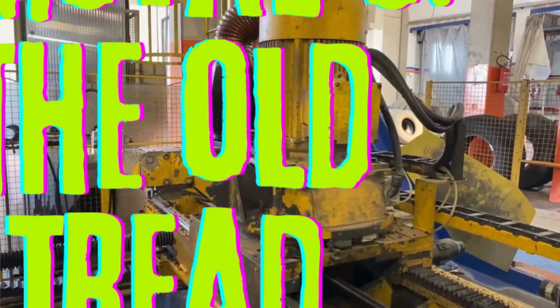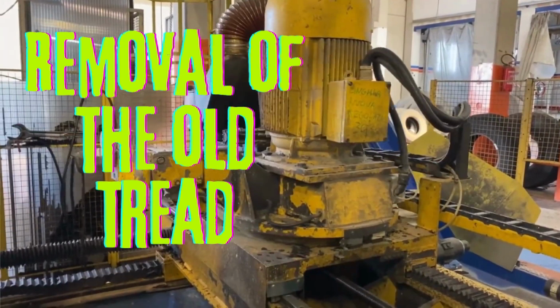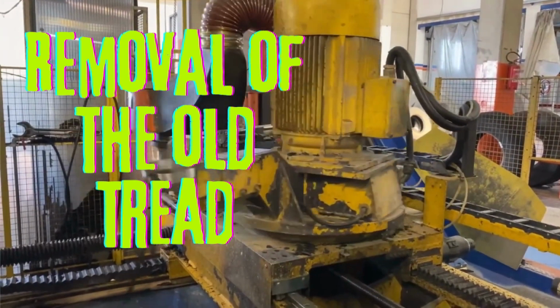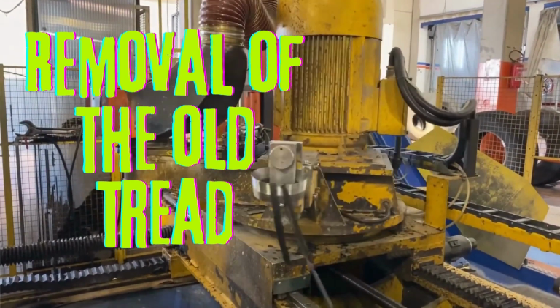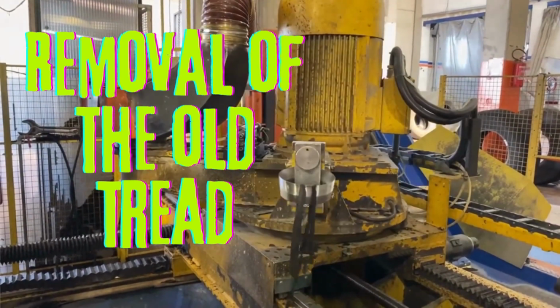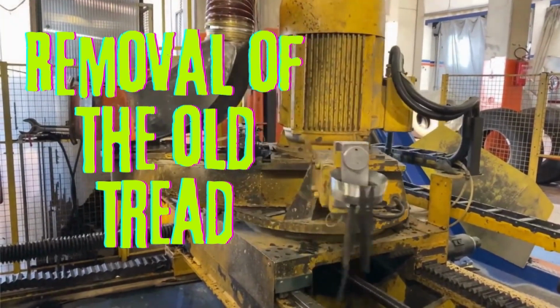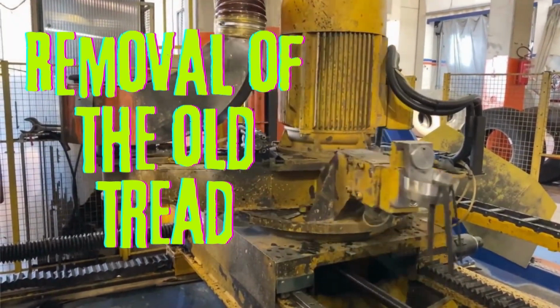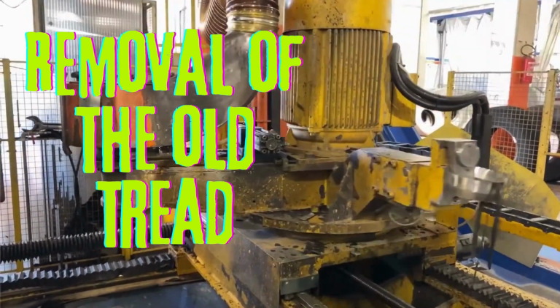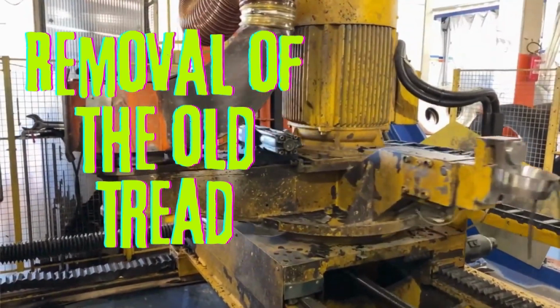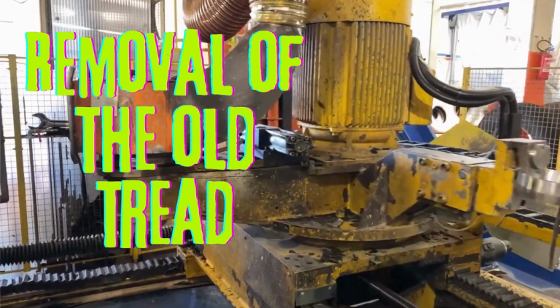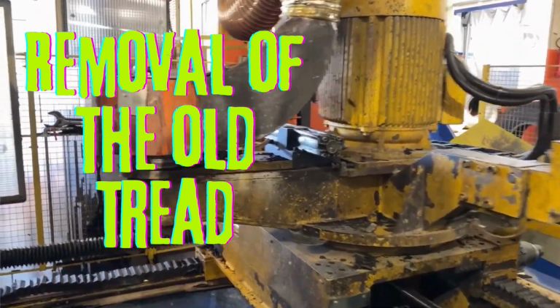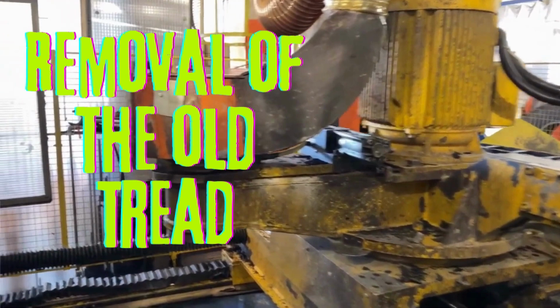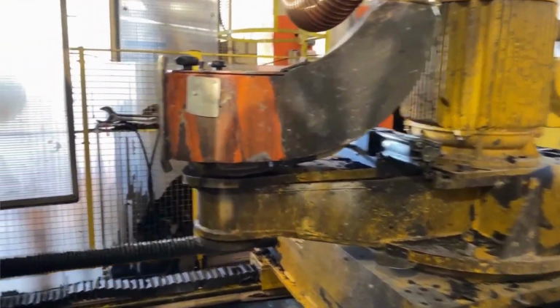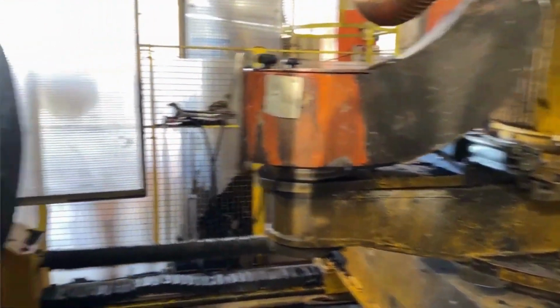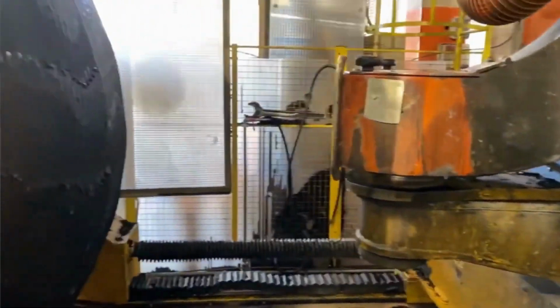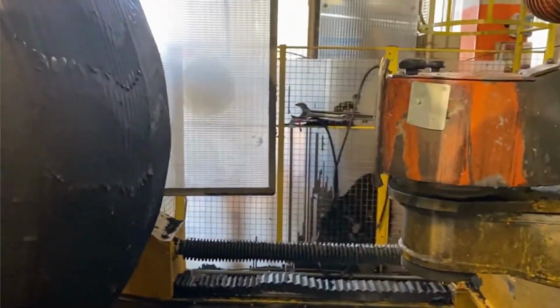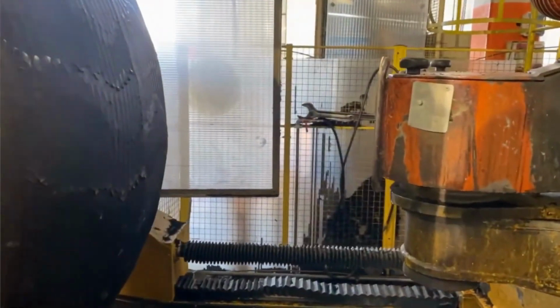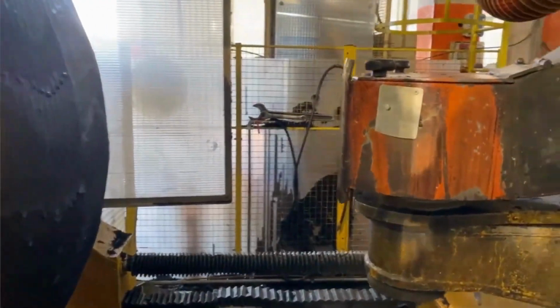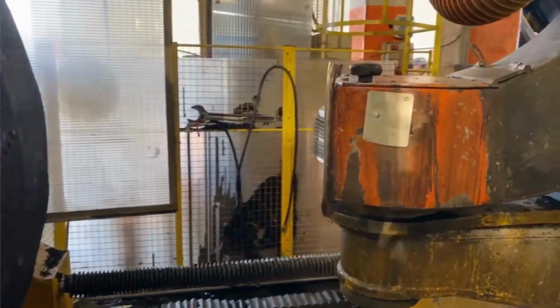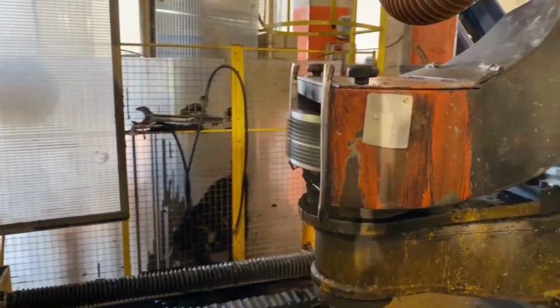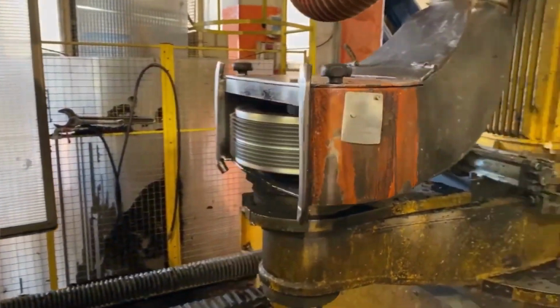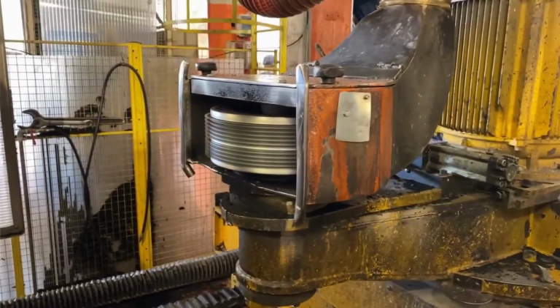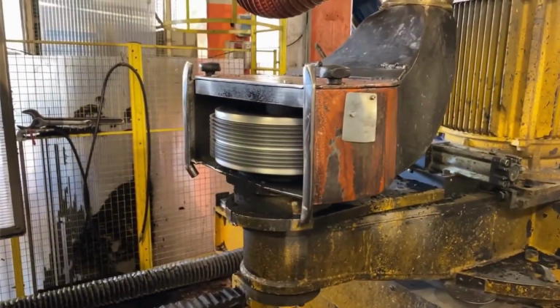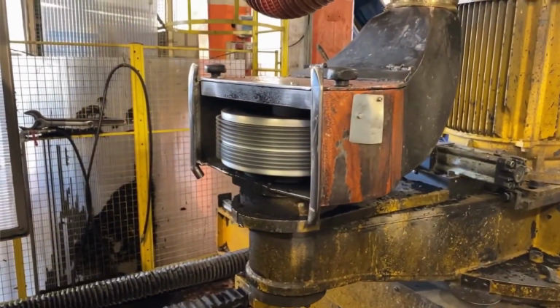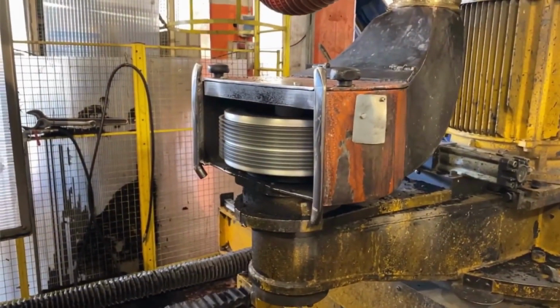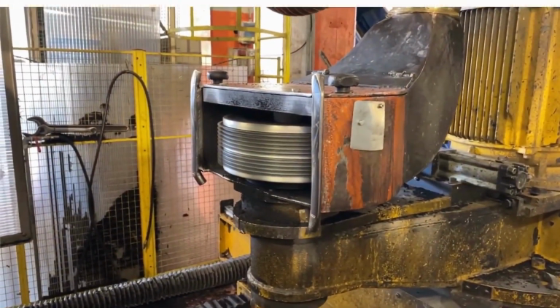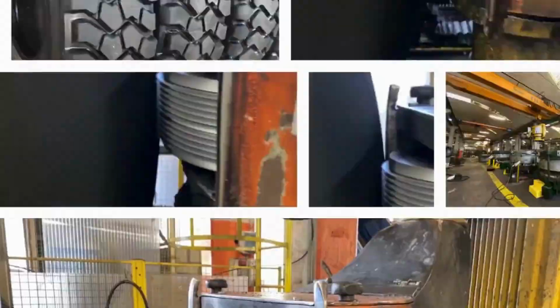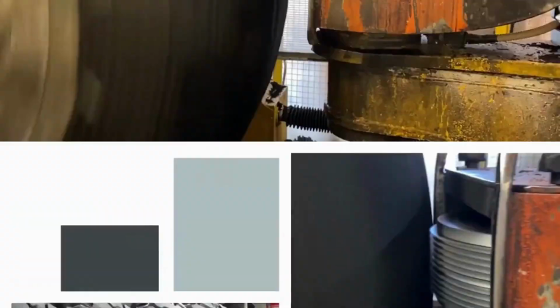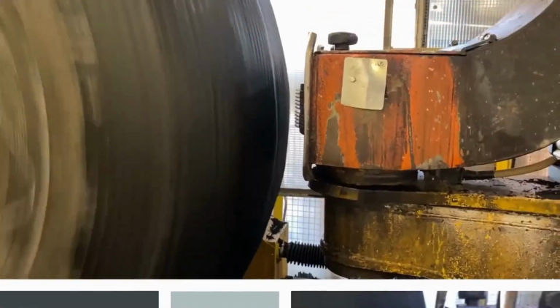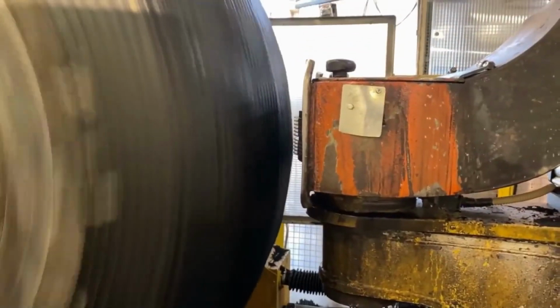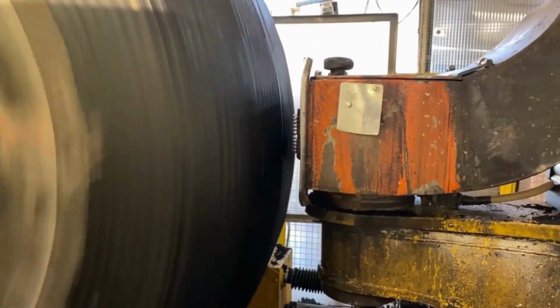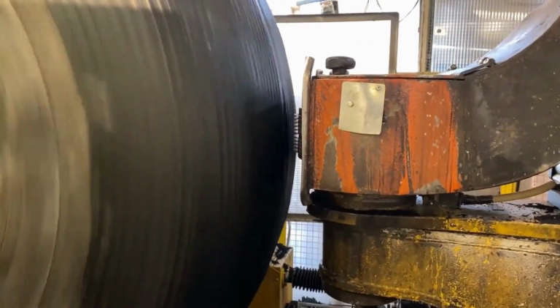Removal of the old tread: The old tread is removed using a variety of methods, such as a tire shredder or a tire breaker.